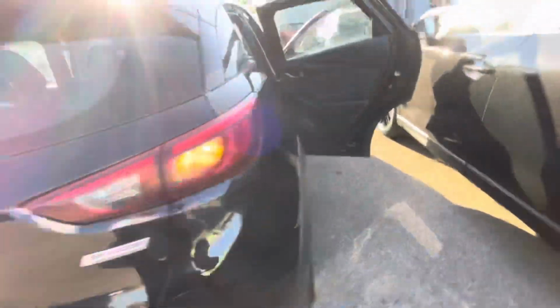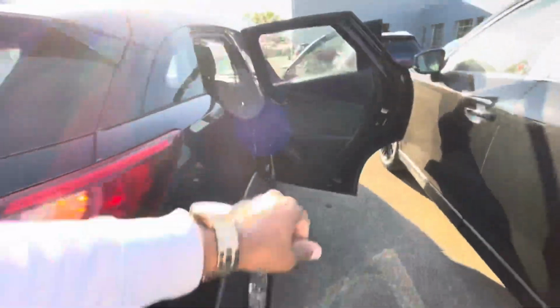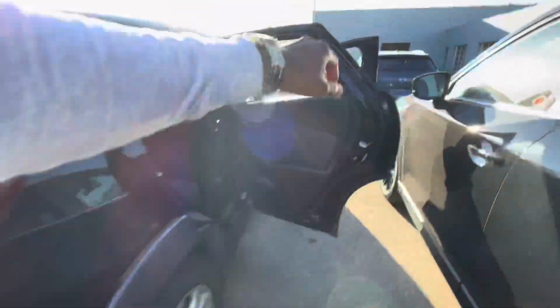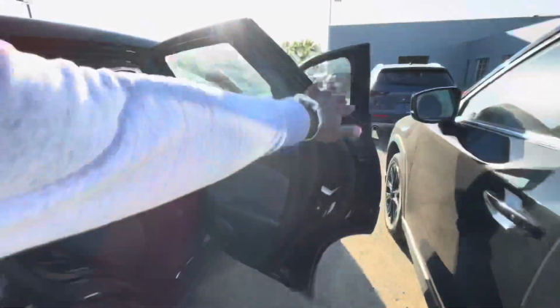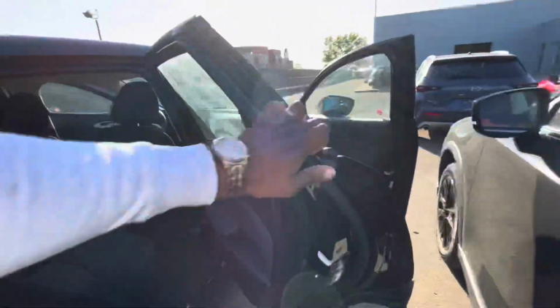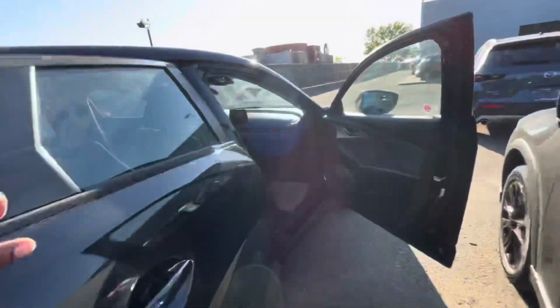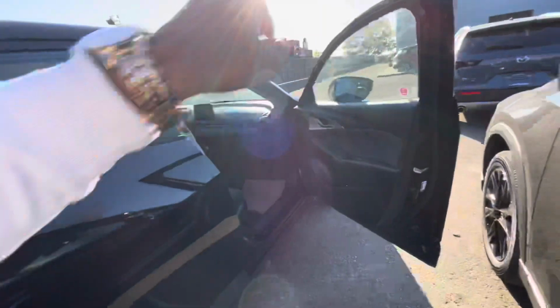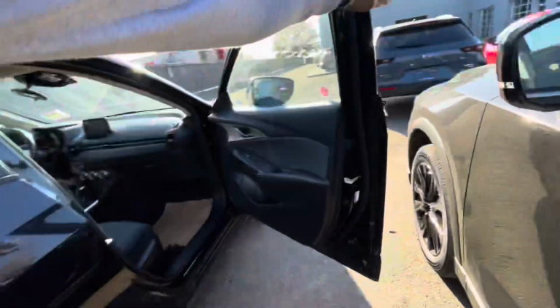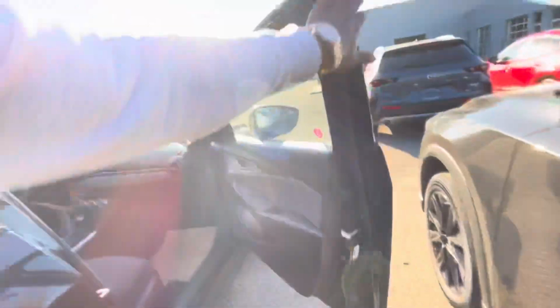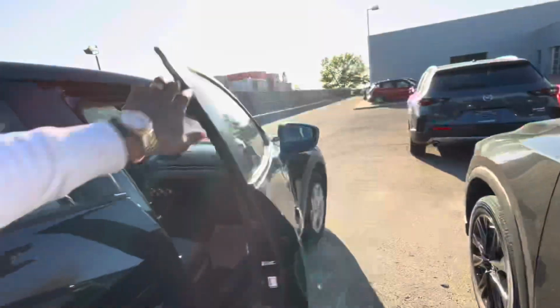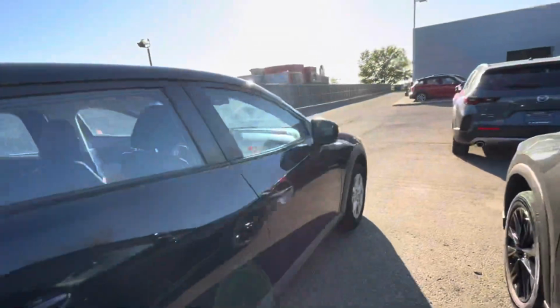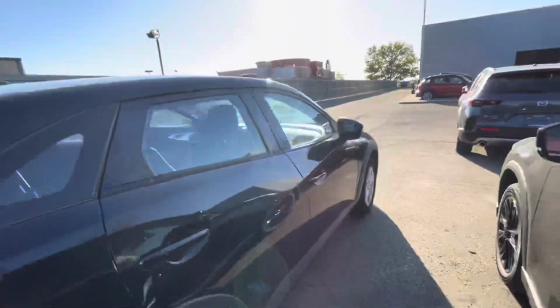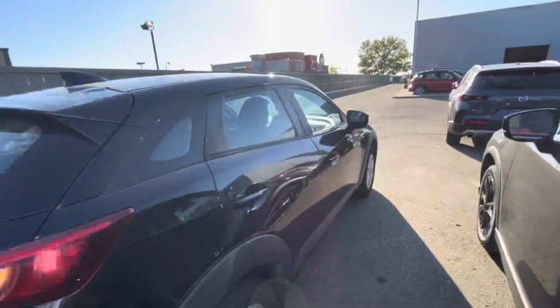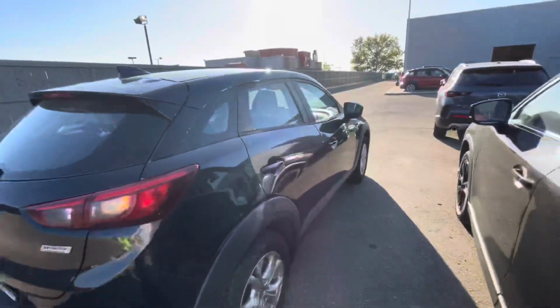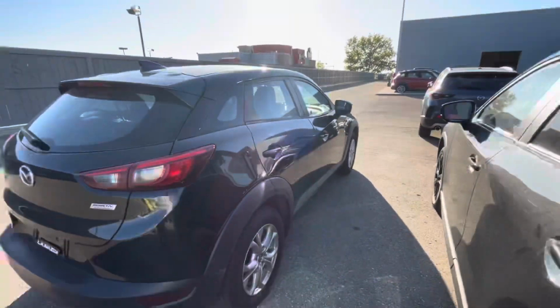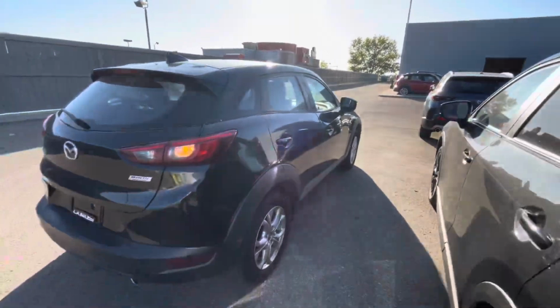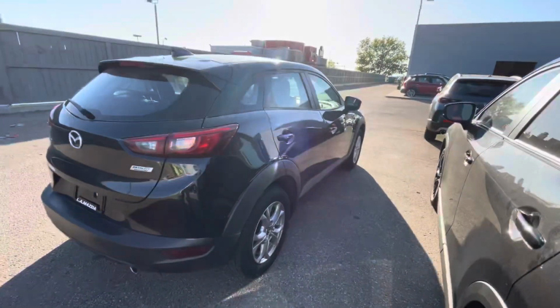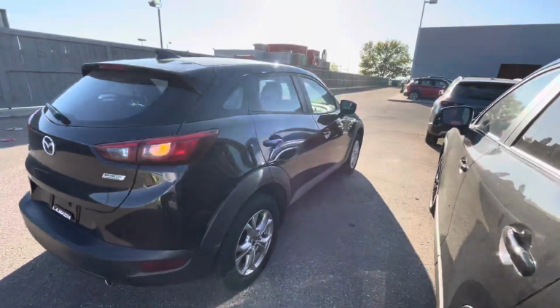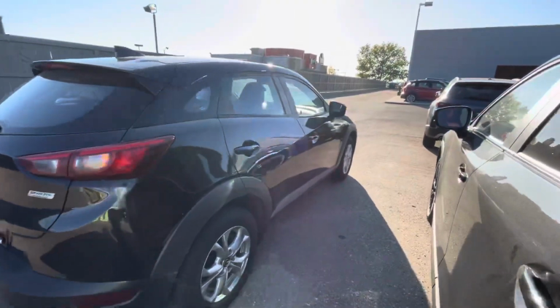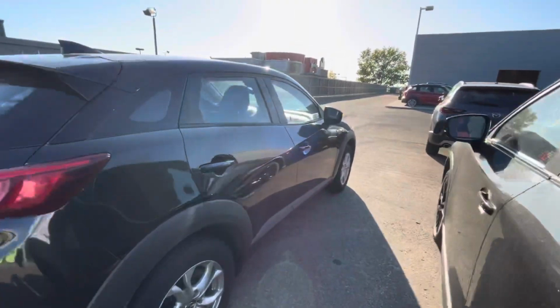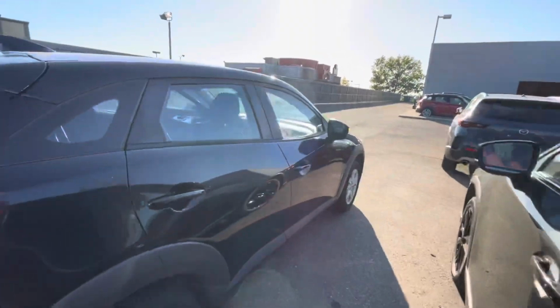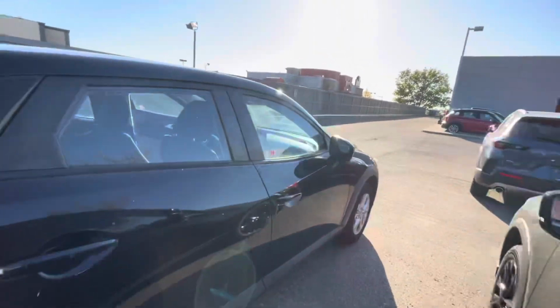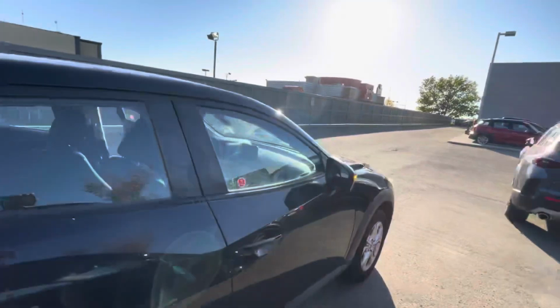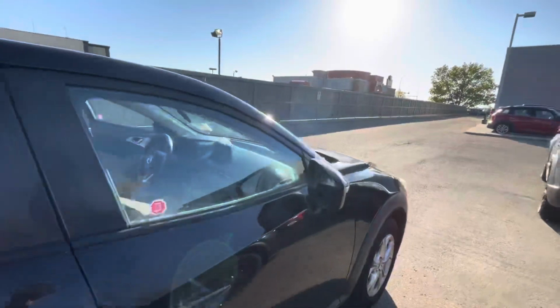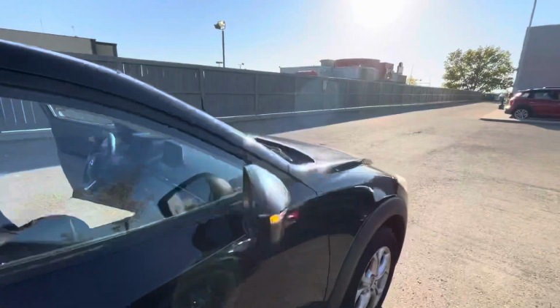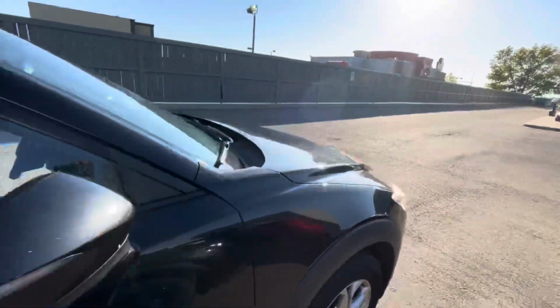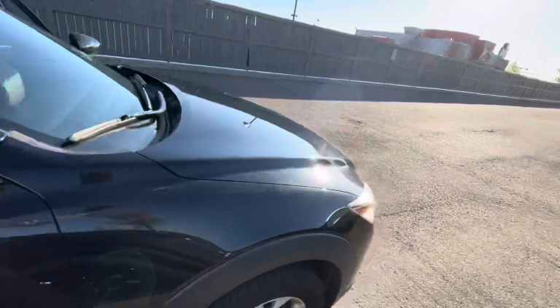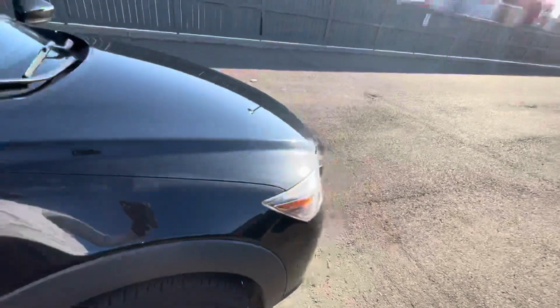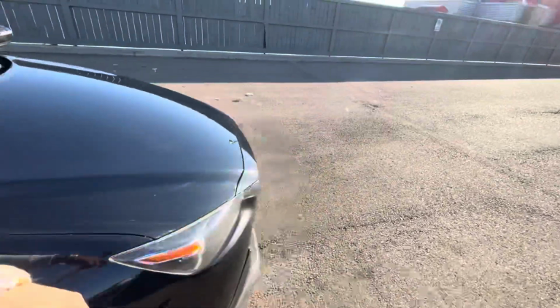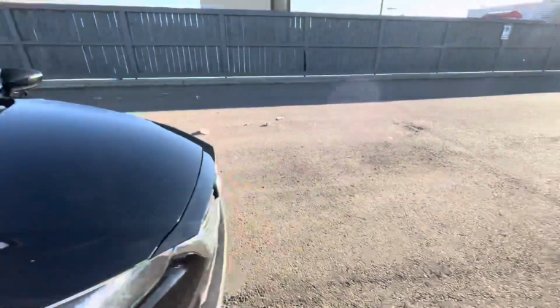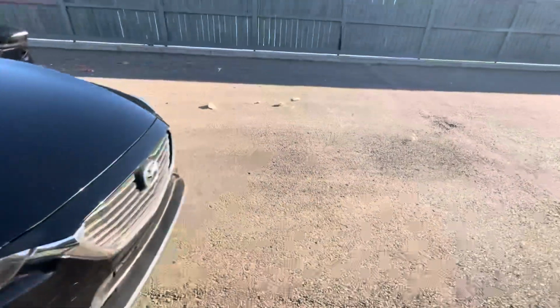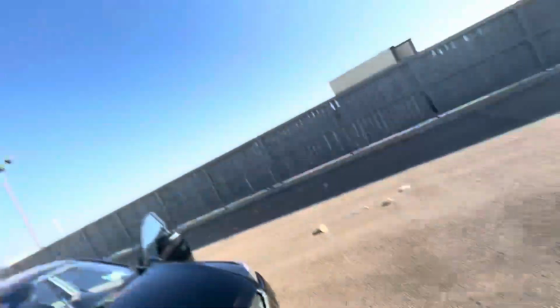Just want to show you around the vehicle from a different angle. This is what it looks like with the doors closed.